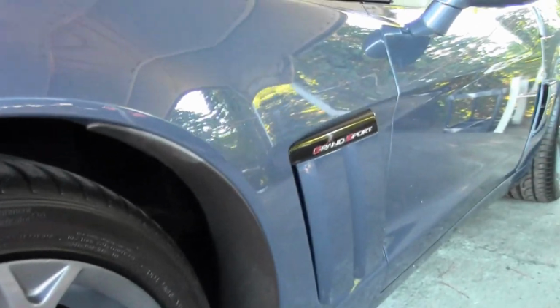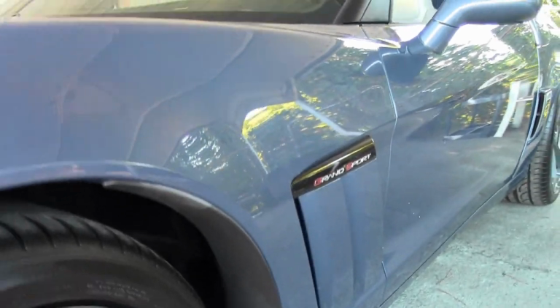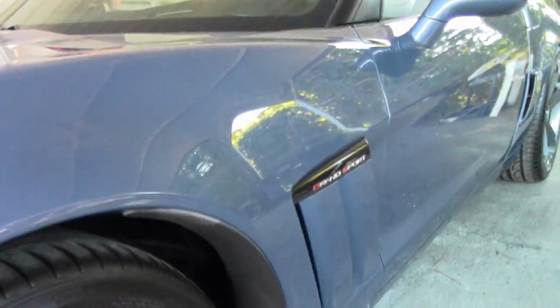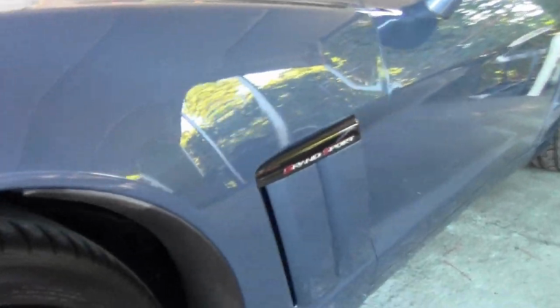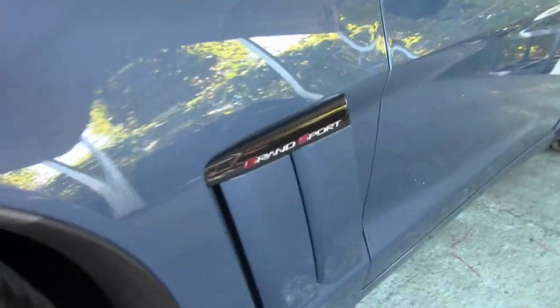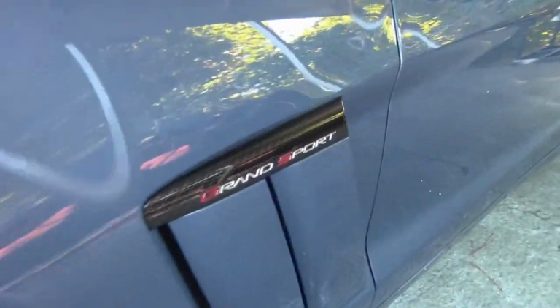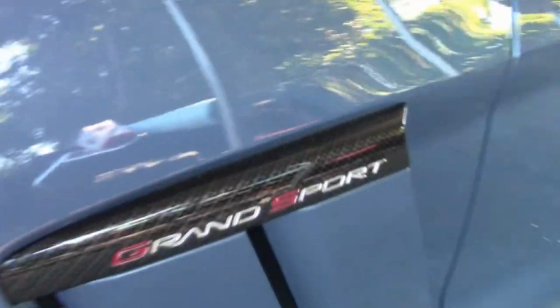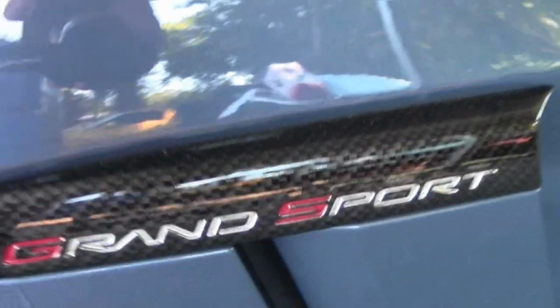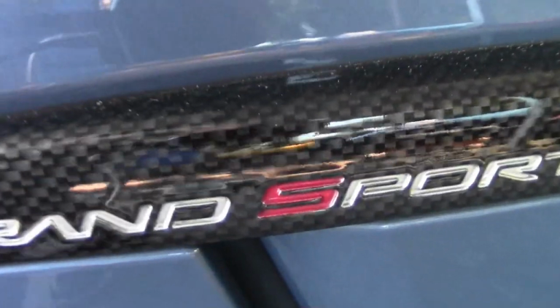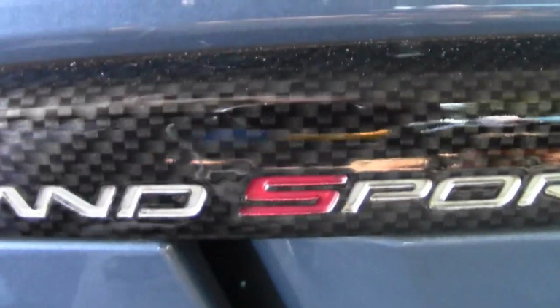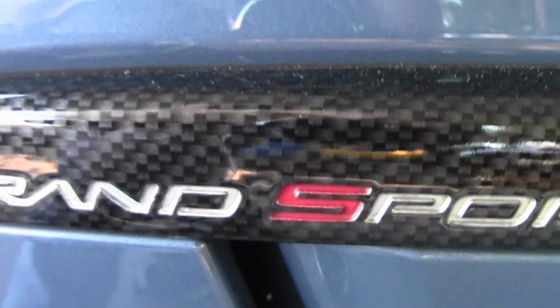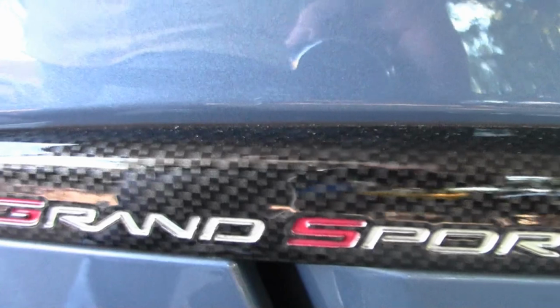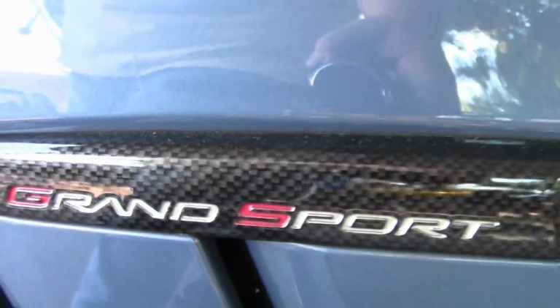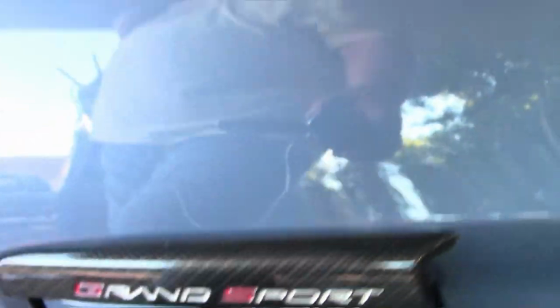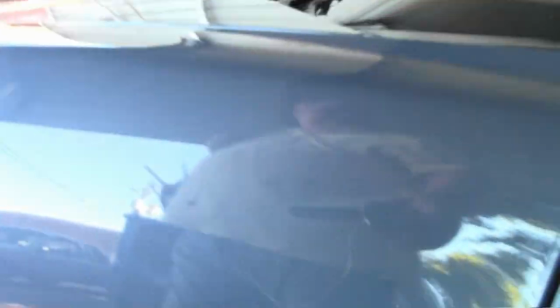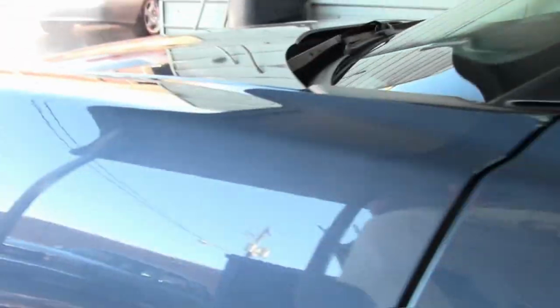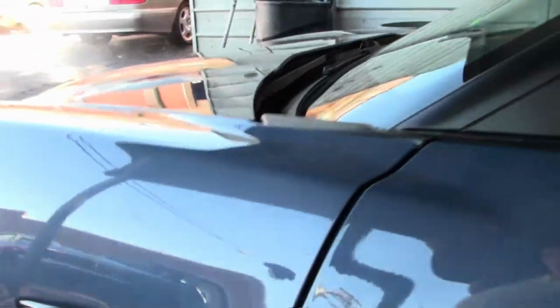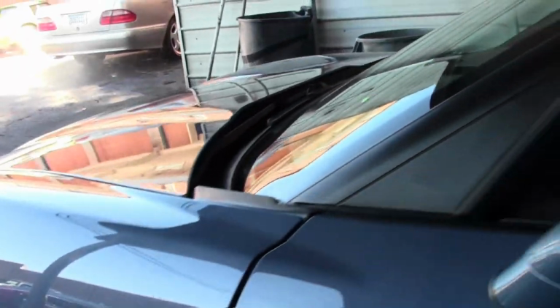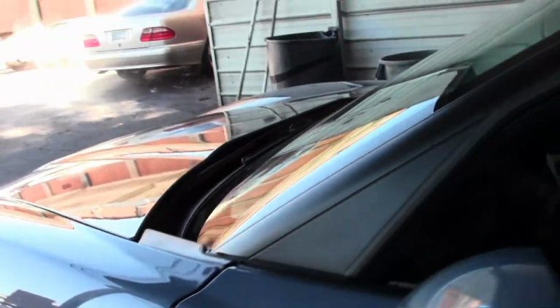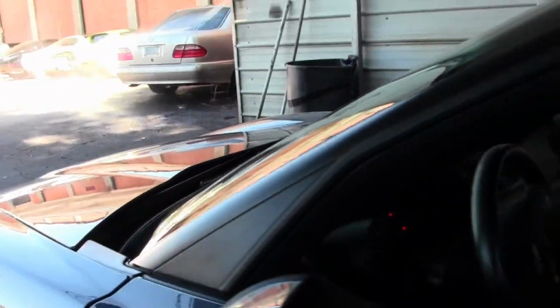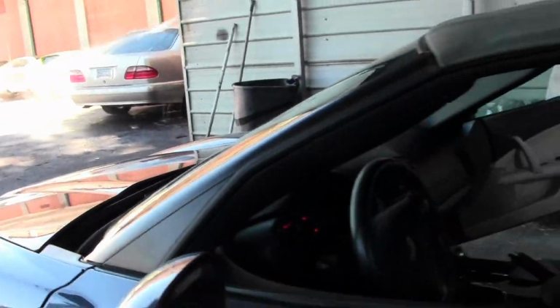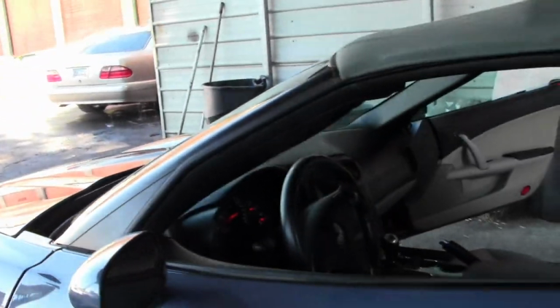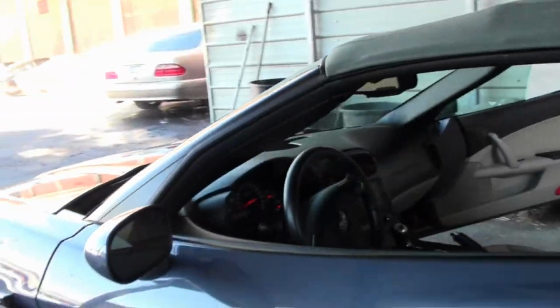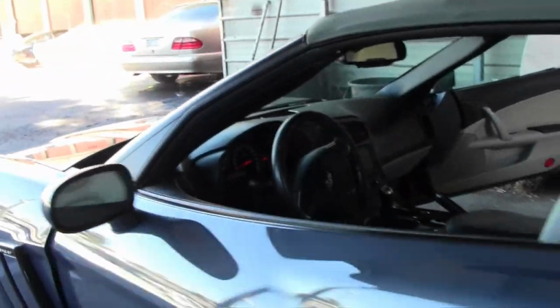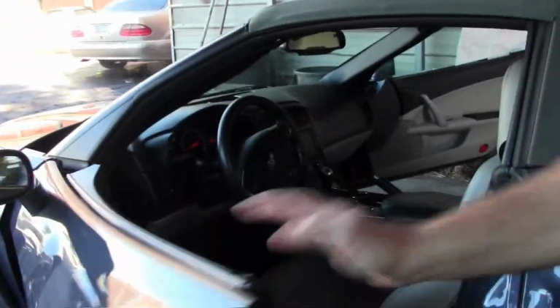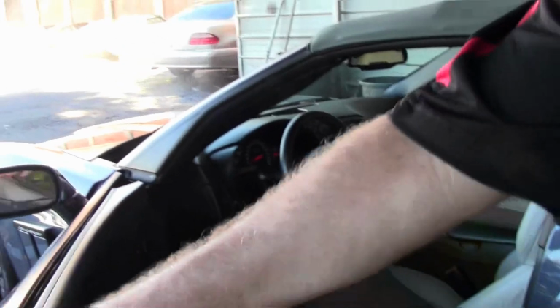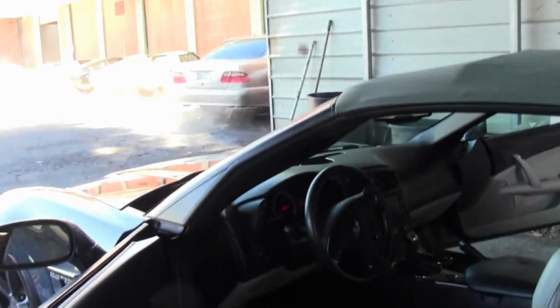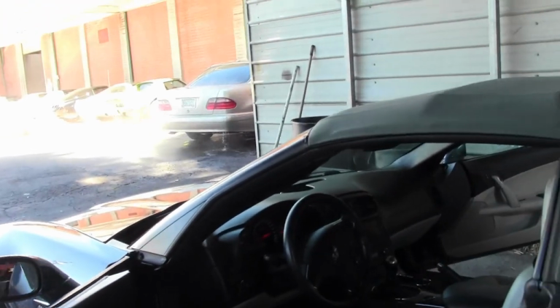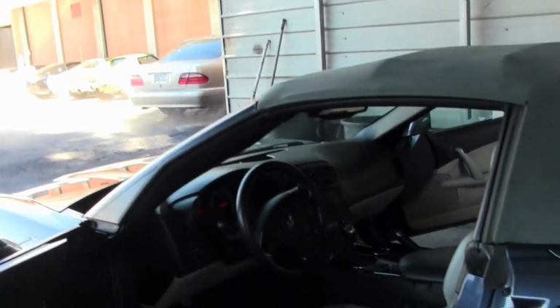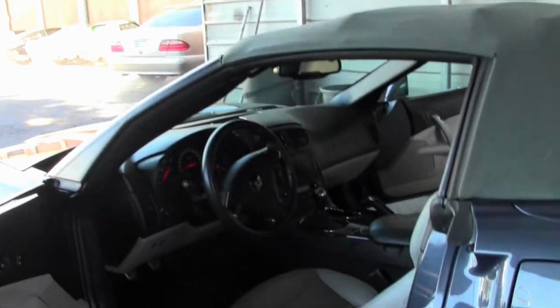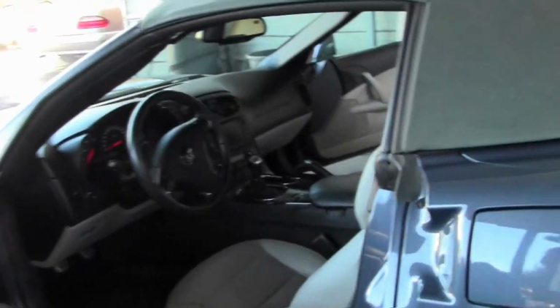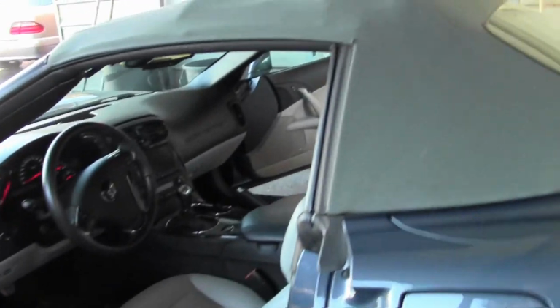This is a 3LT, or a loaded car, with navigation. Dual mode exhaust. Gray top with a titanium interior — so an absolutely stunning combination.